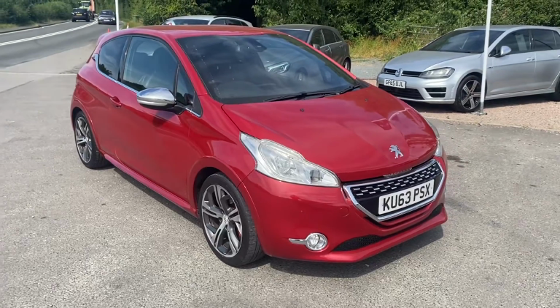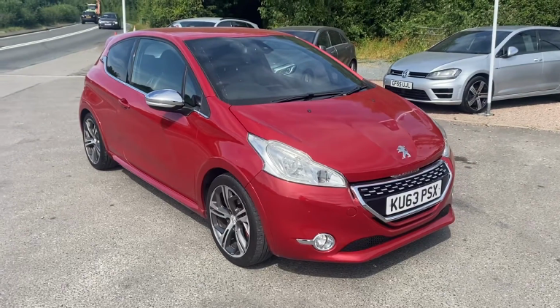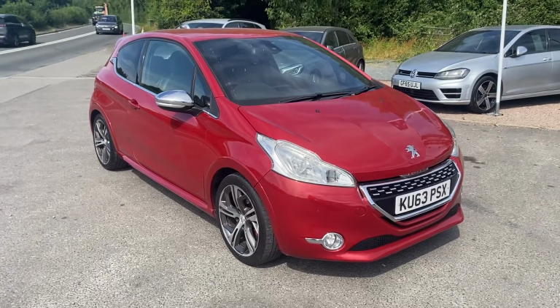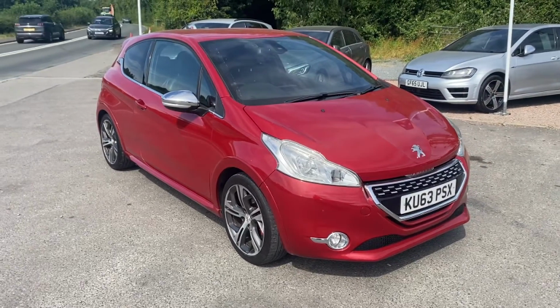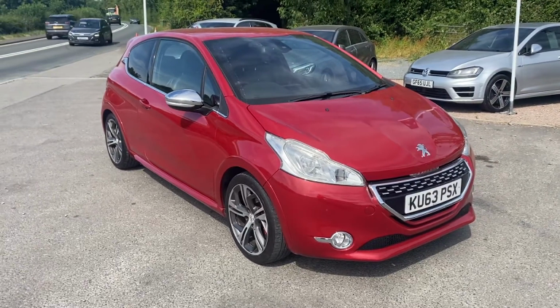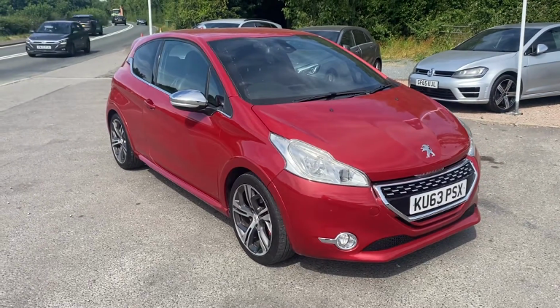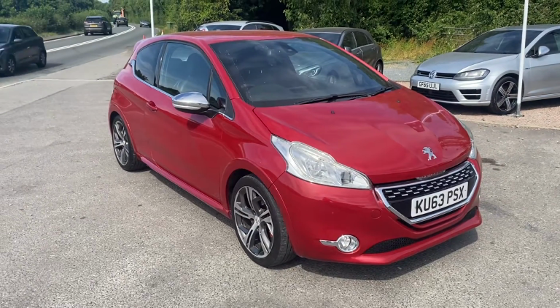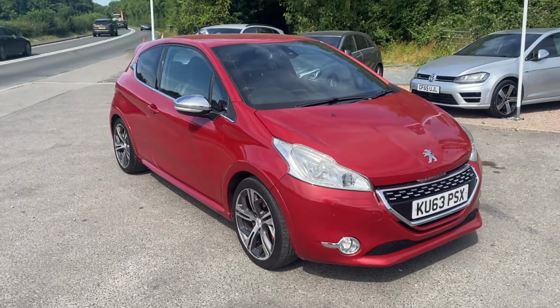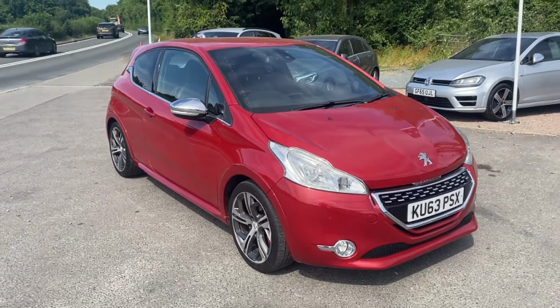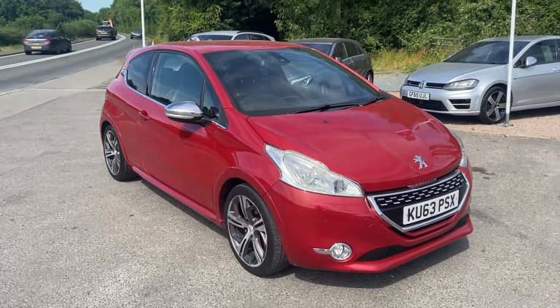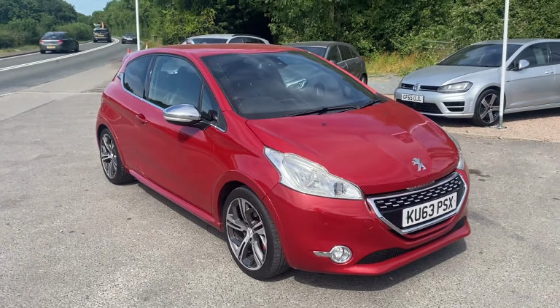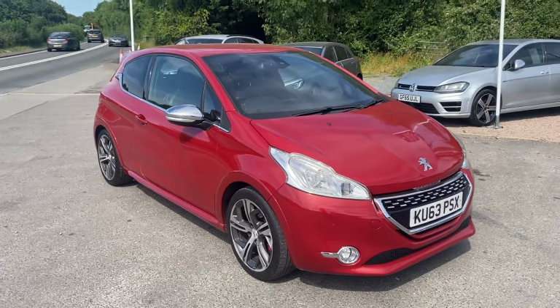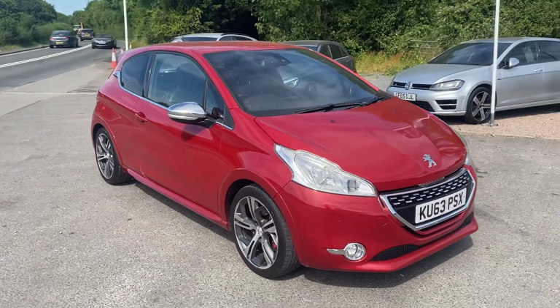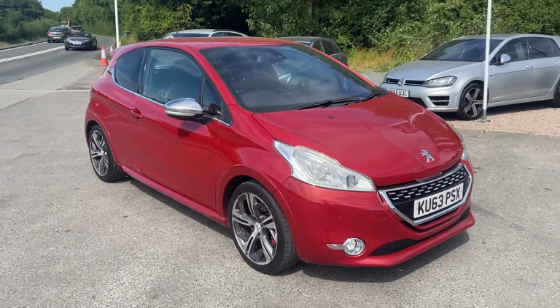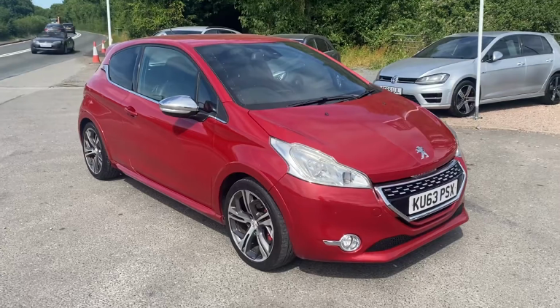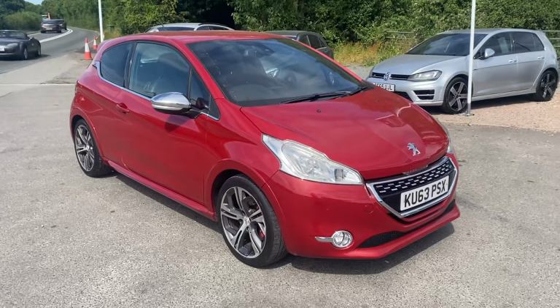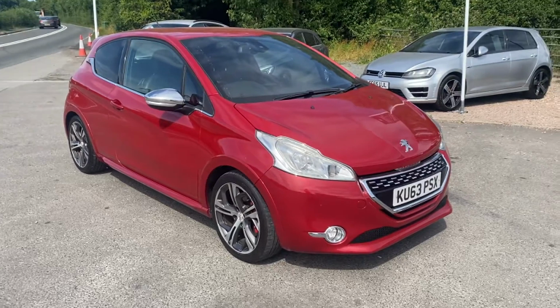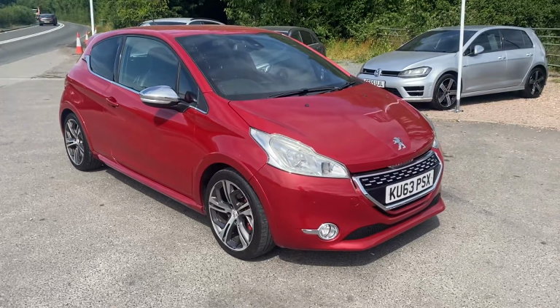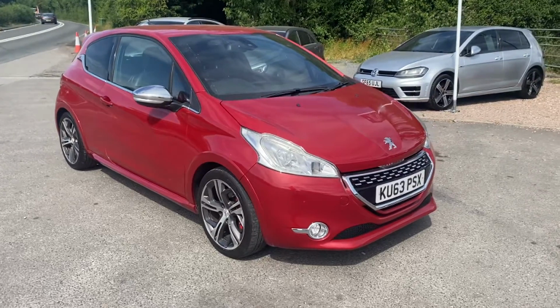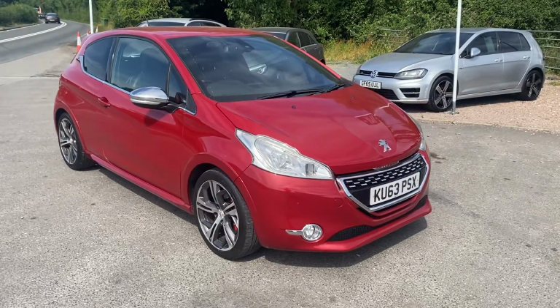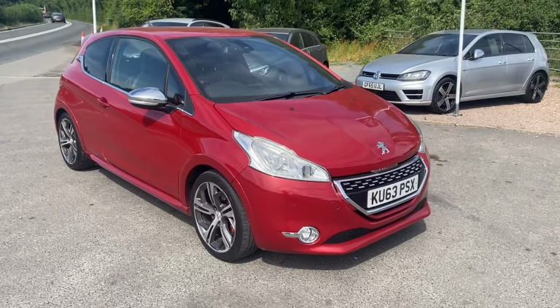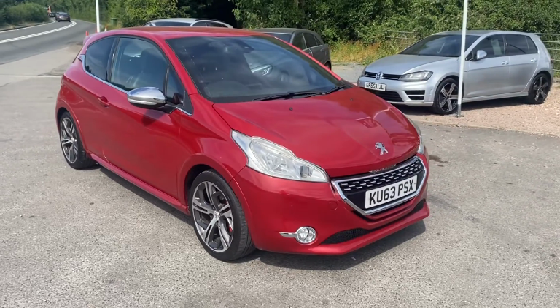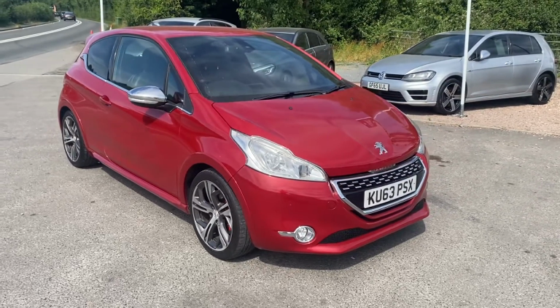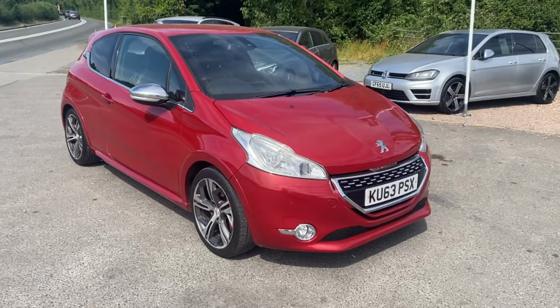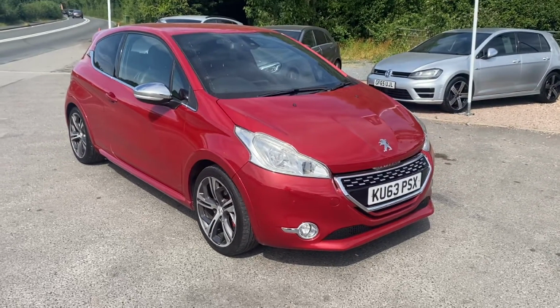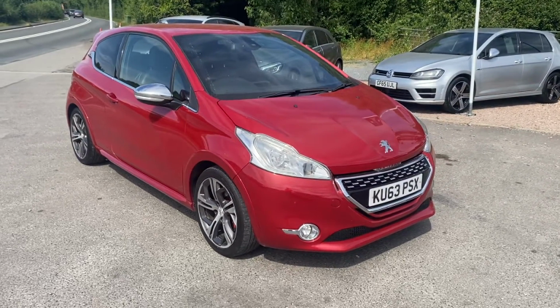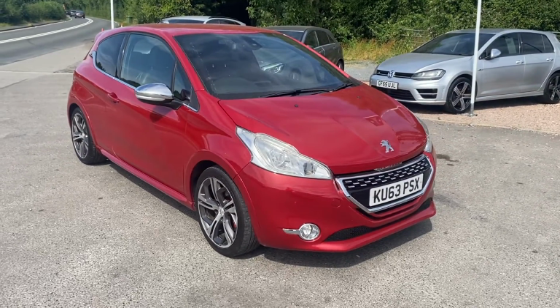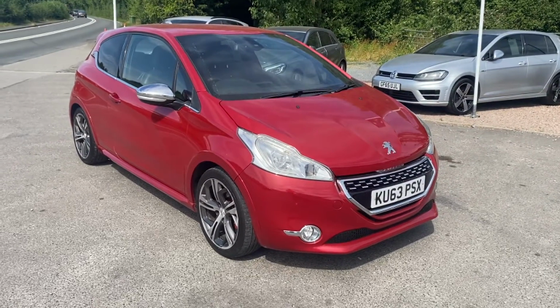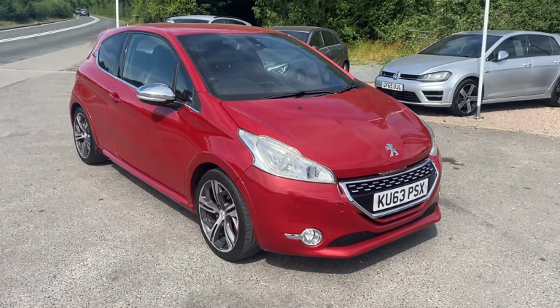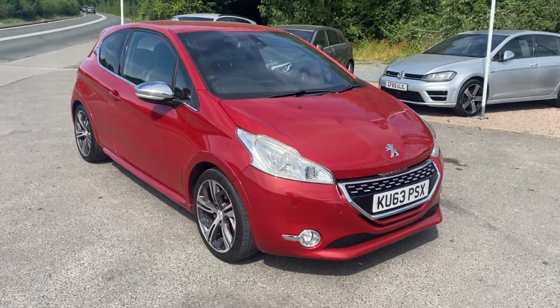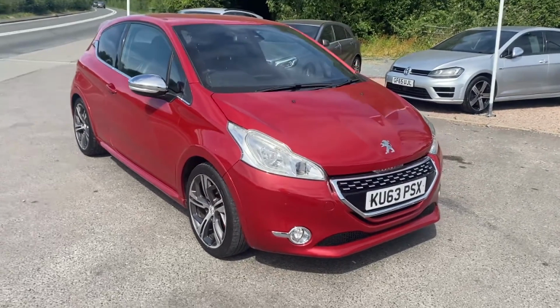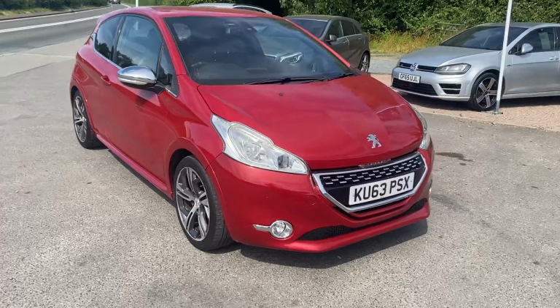Hi everybody, welcome back to BMW Mini Direct and another car for our best of the rest collection. This is a lovely 2013 on a 63 plate Peugeot 208 GTI 3-door.